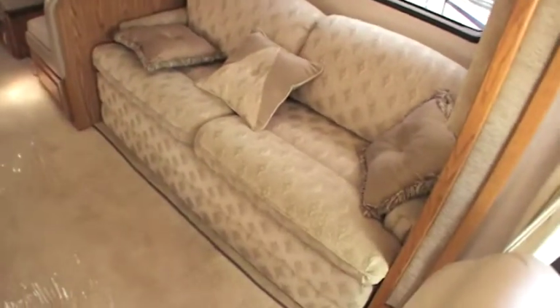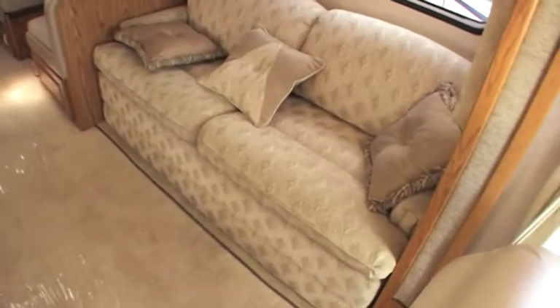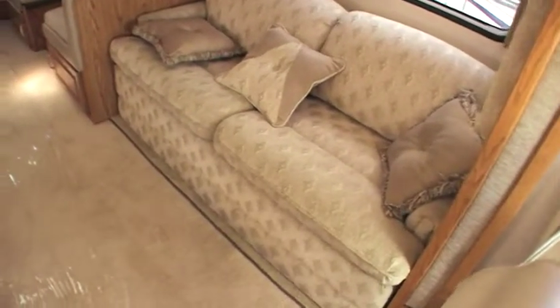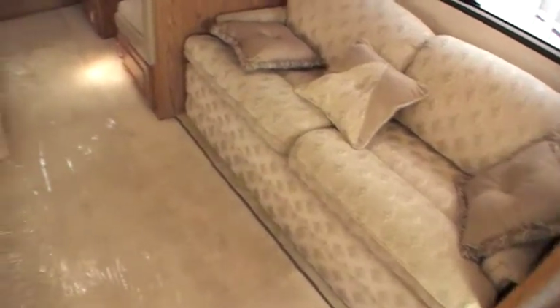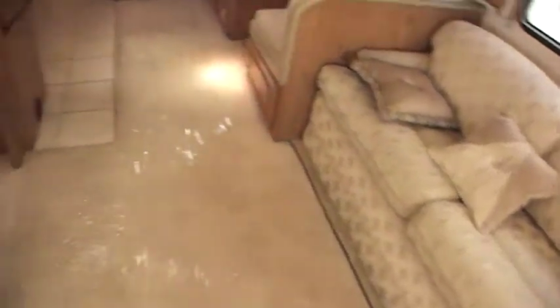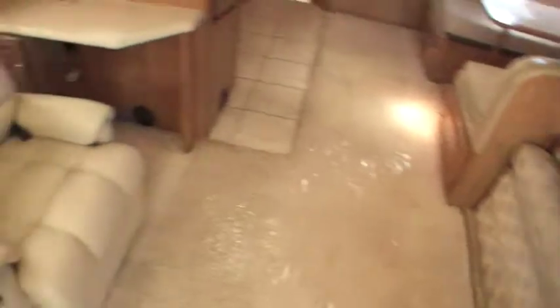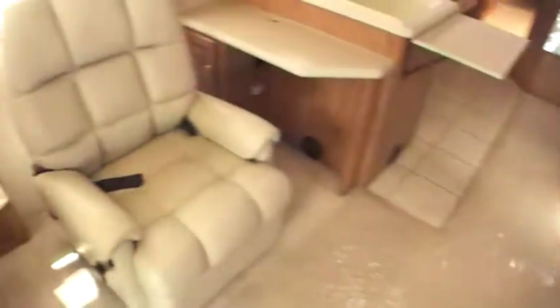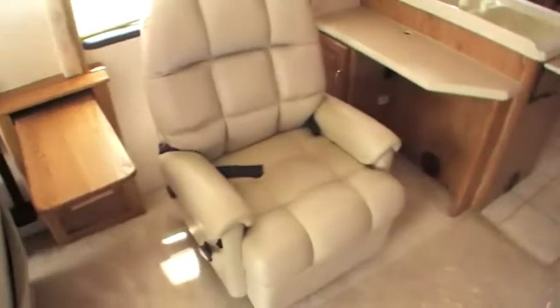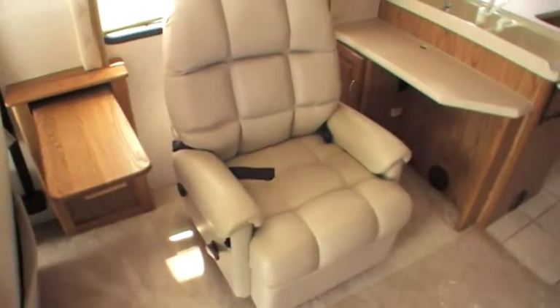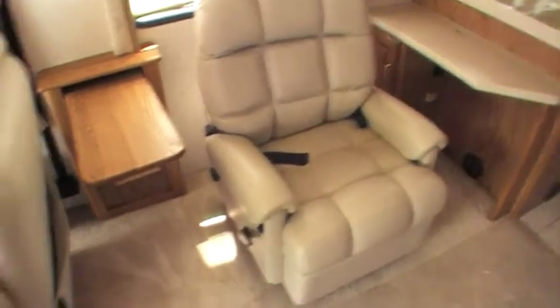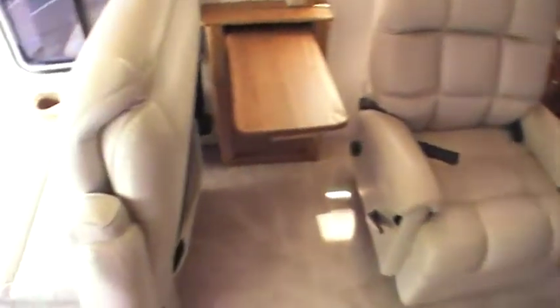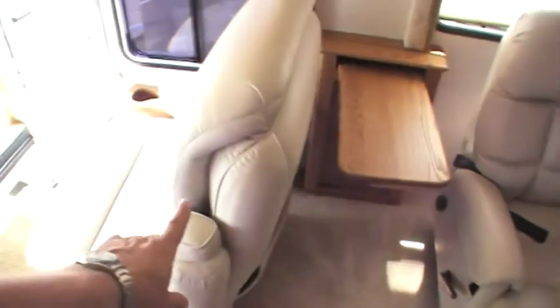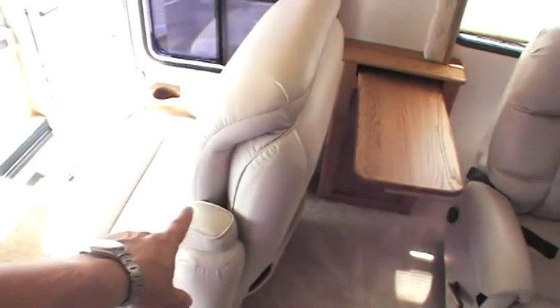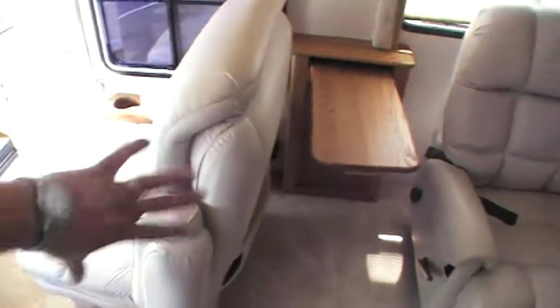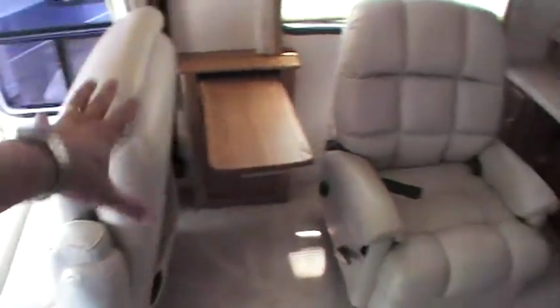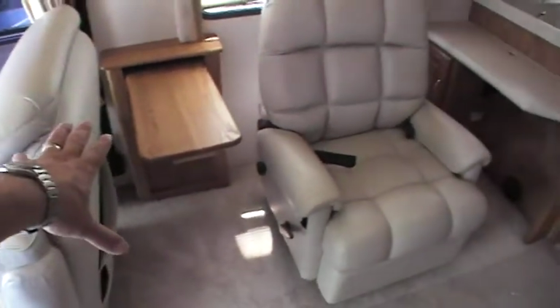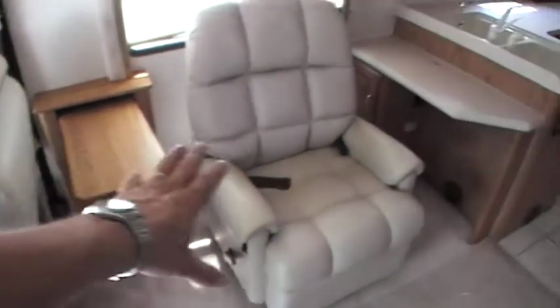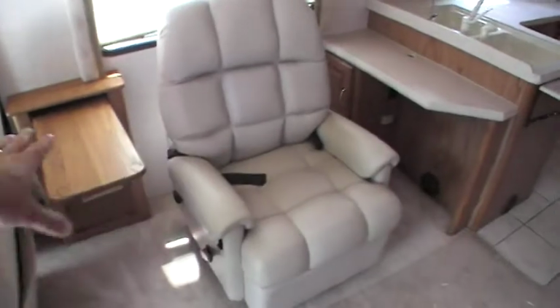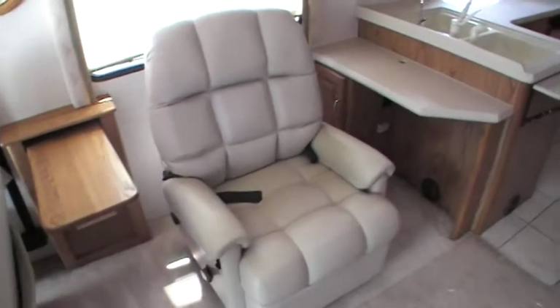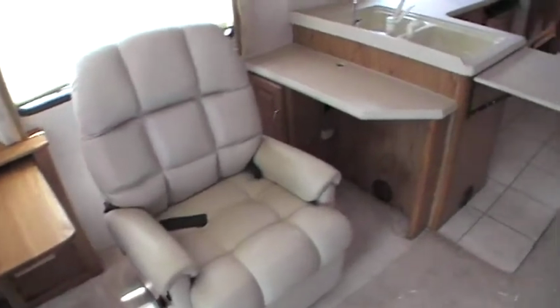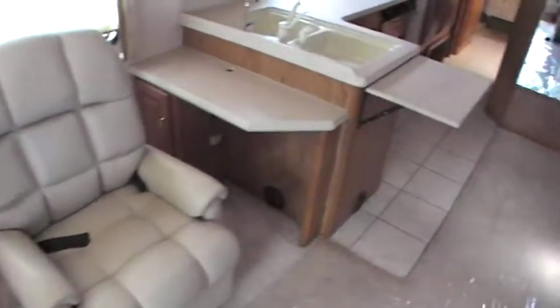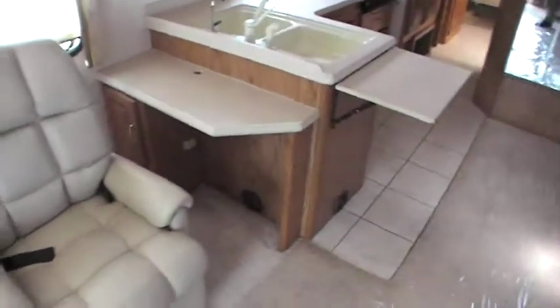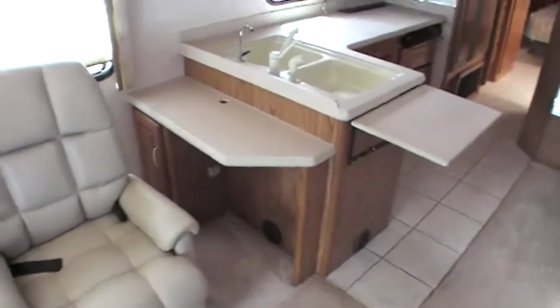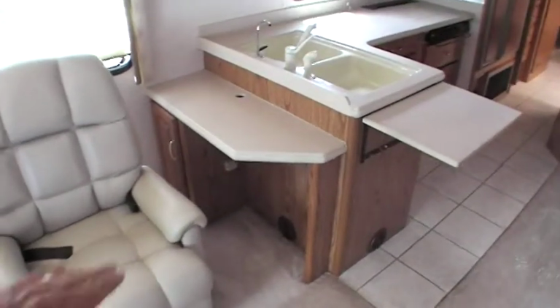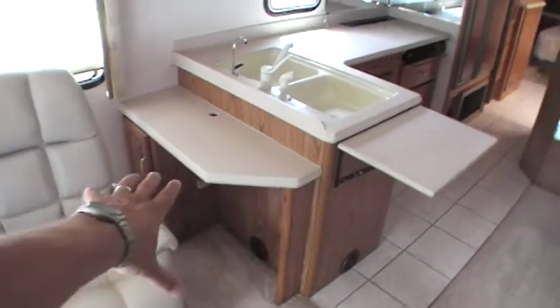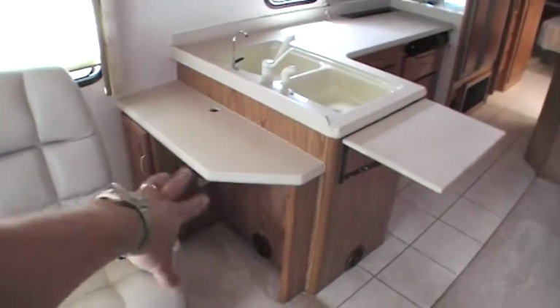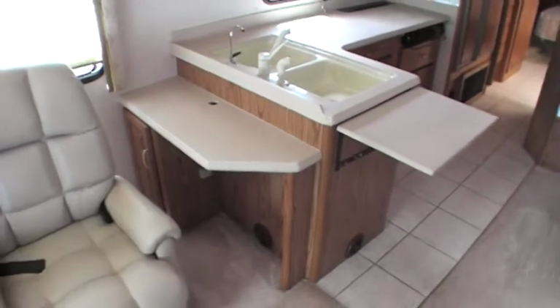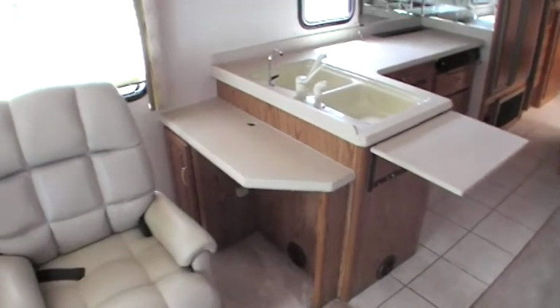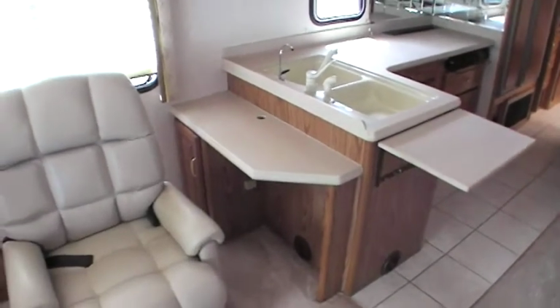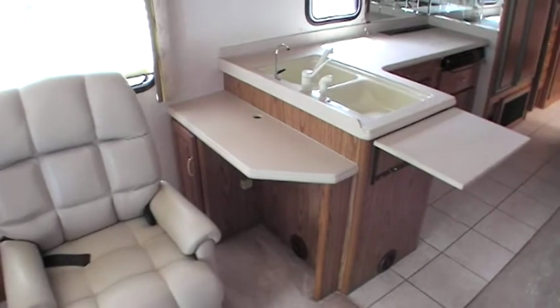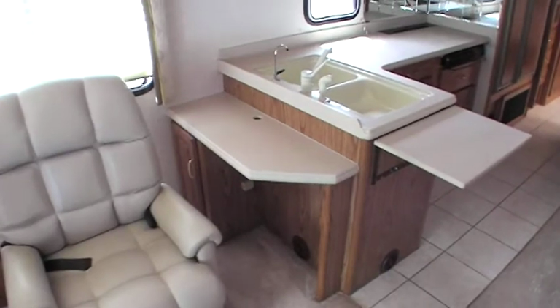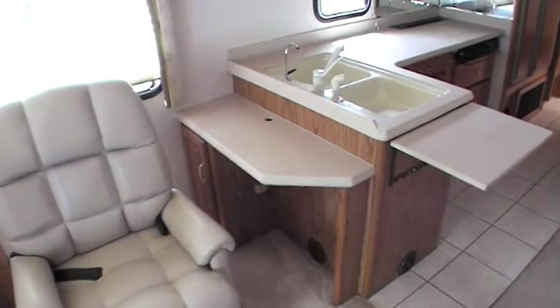That is a hide-a-bed sofa. Across from that, you've got a nice recliner. This chair does turn around so that you've got two chairs that will face each other if you want to play some cards or something. There's also a little desk here if you want to put up a laptop.